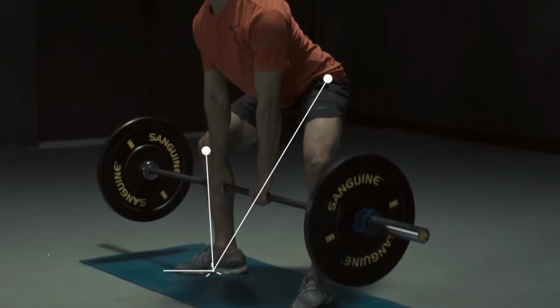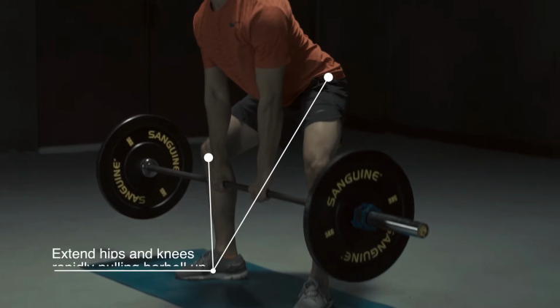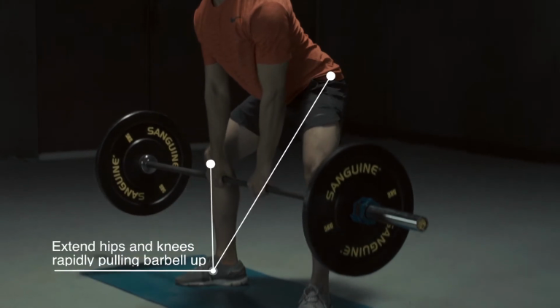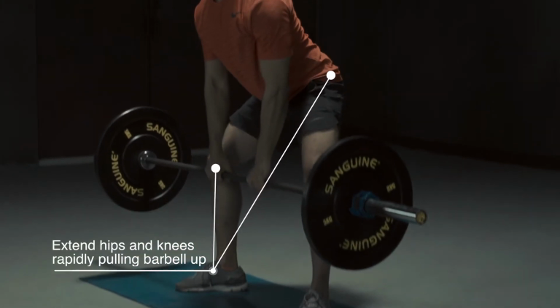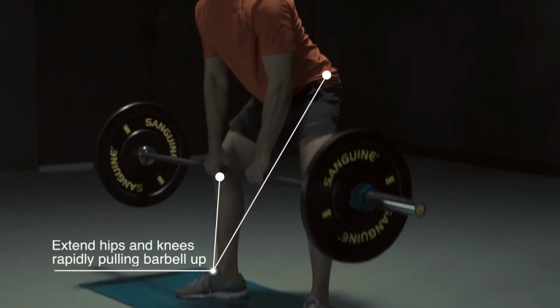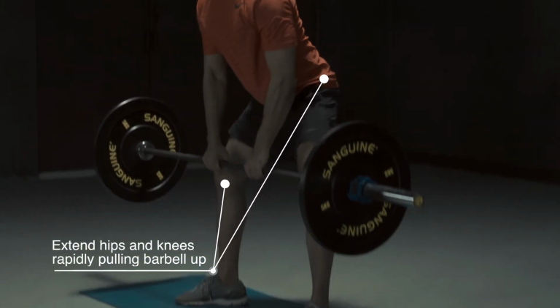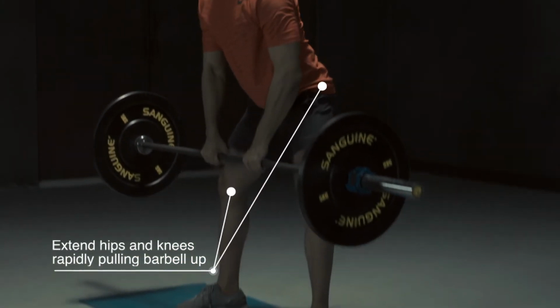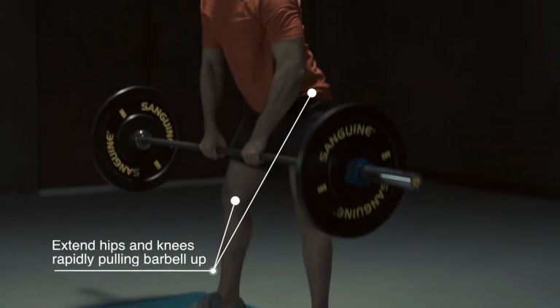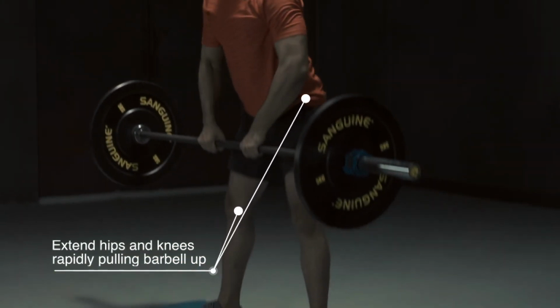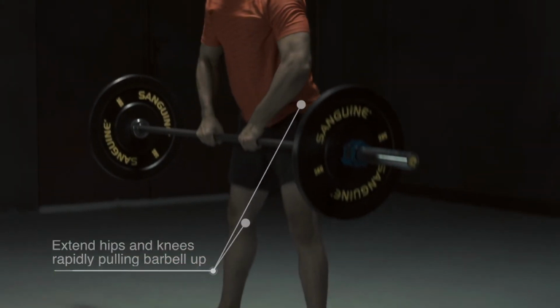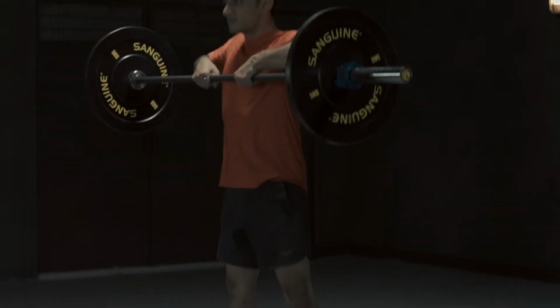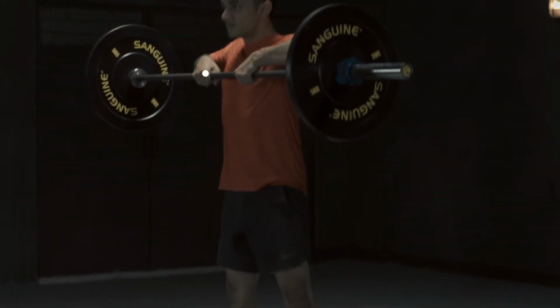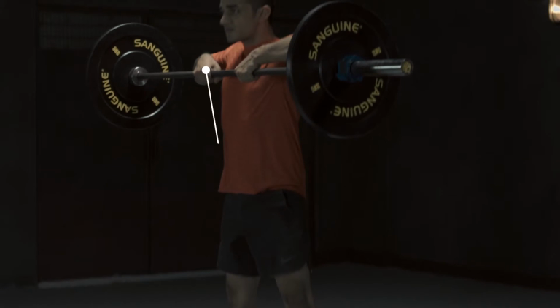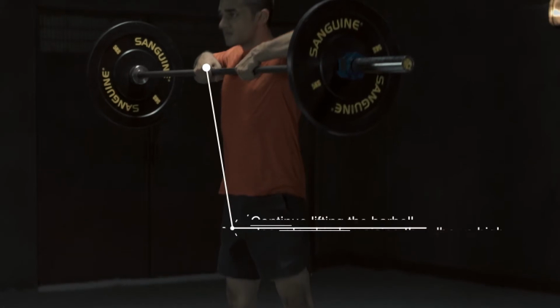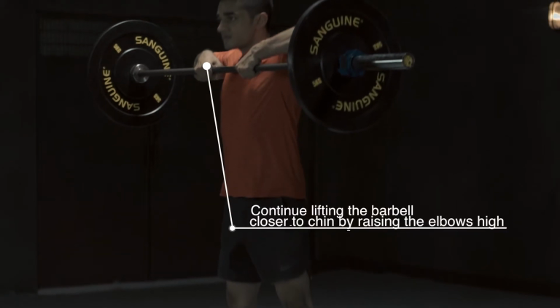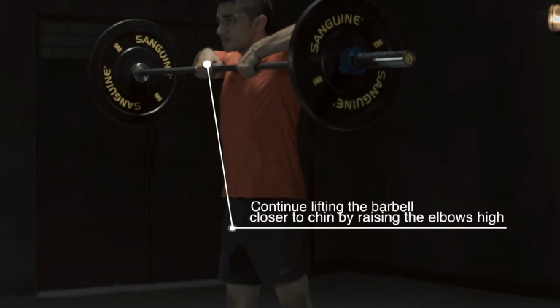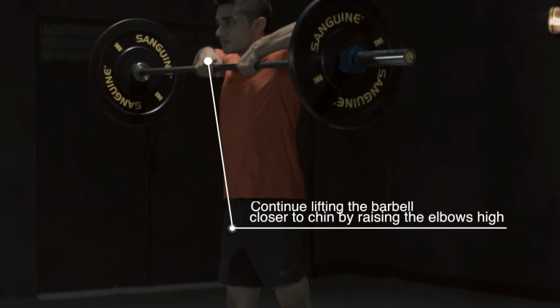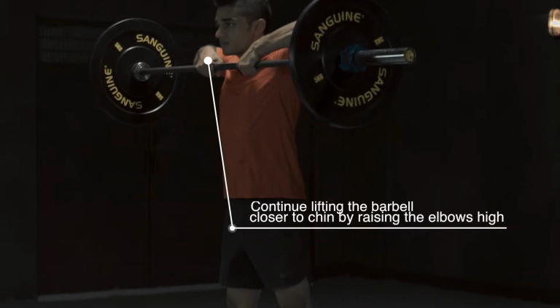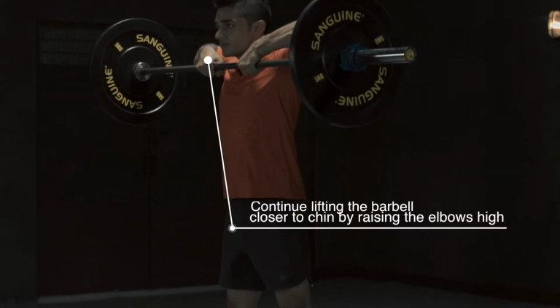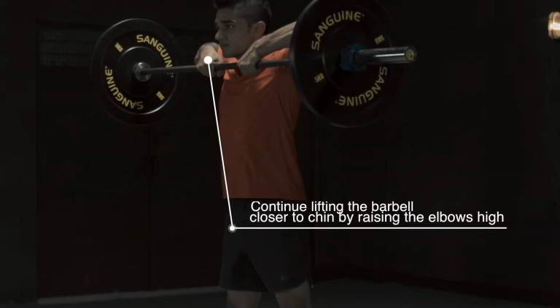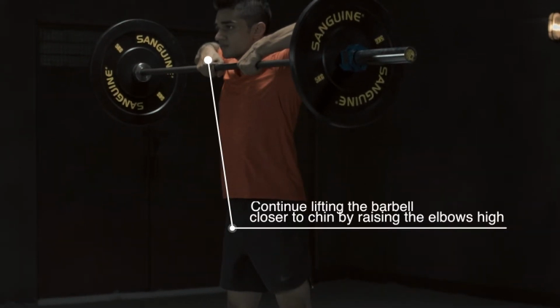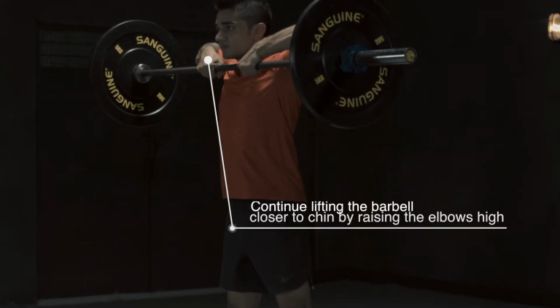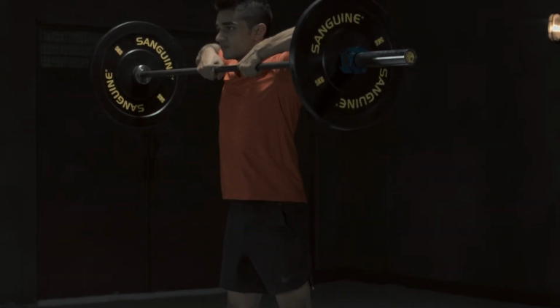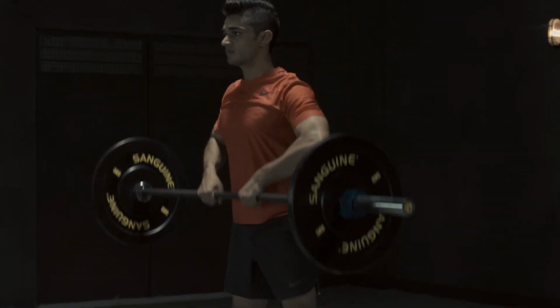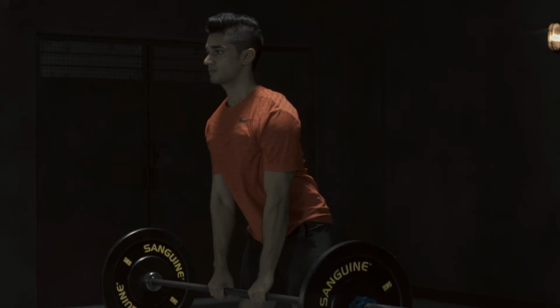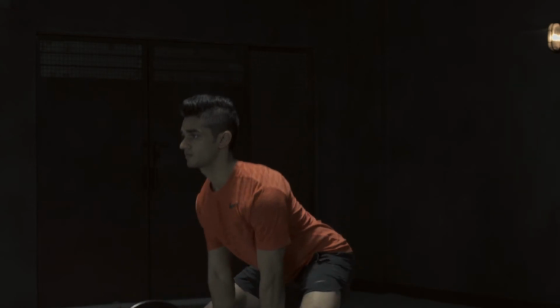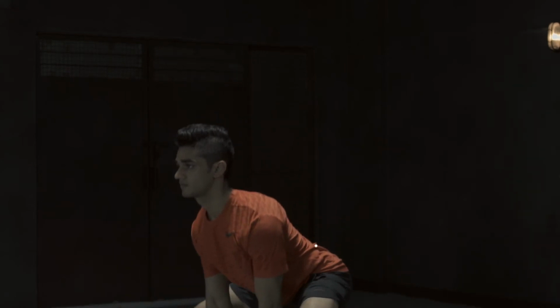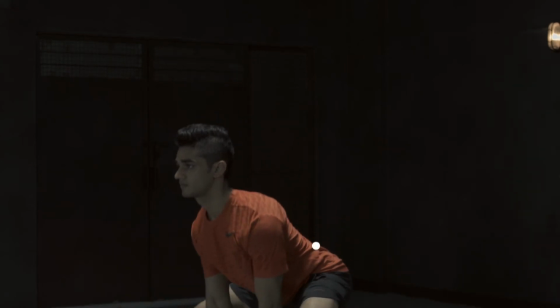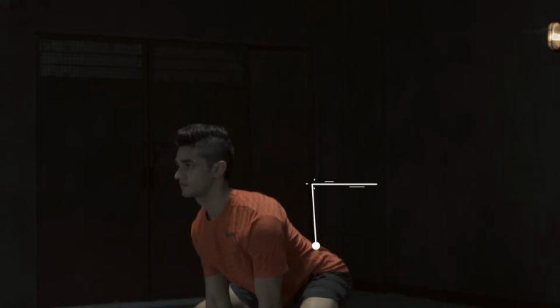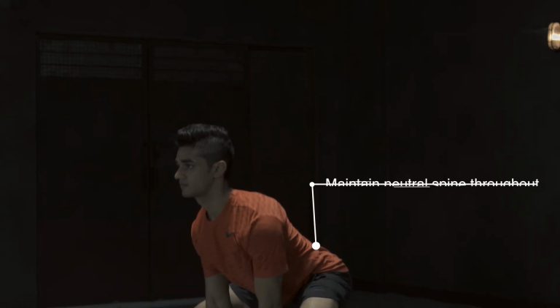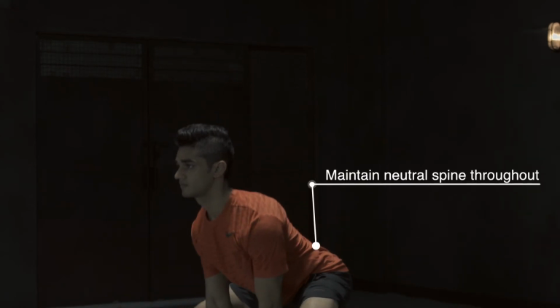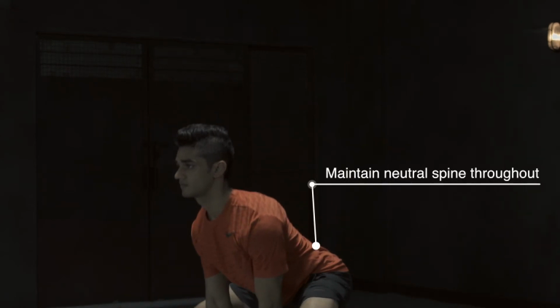Extend hips and knees rapidly pulling the barbell up. Continue lifting the barbell closer to the chin by raising the elbows high. Maintain a neutral spine throughout the movement.